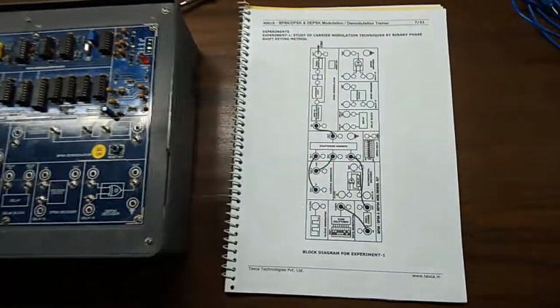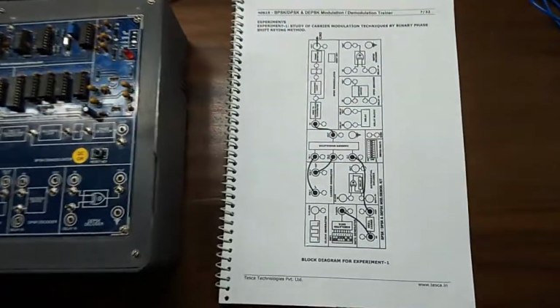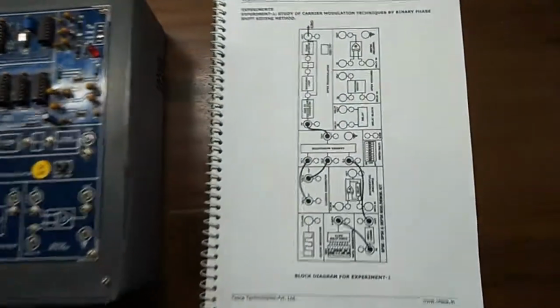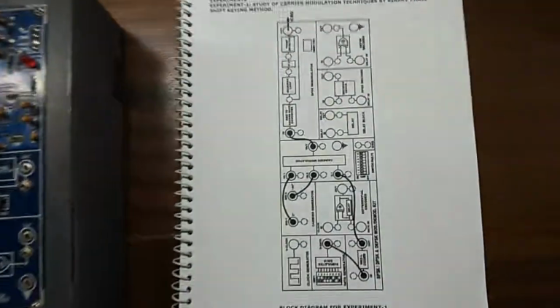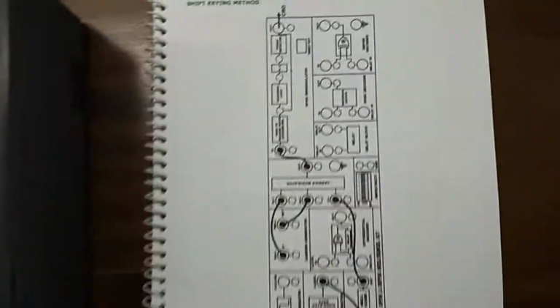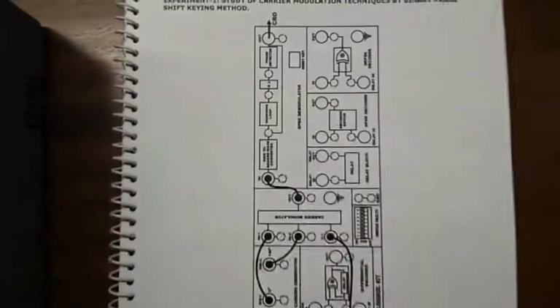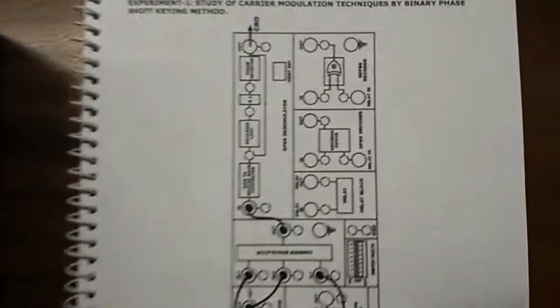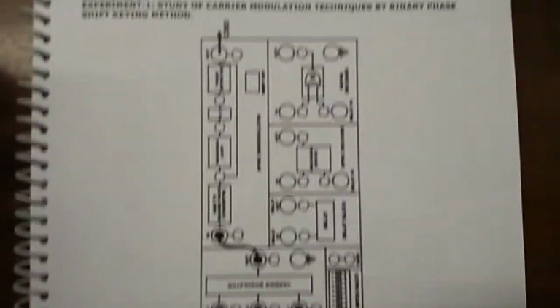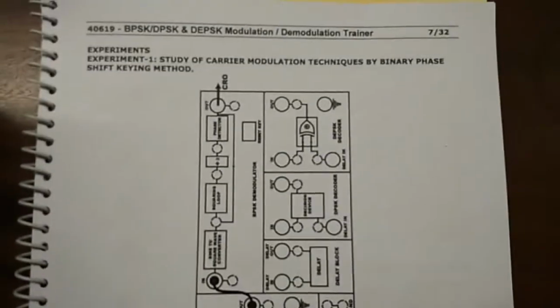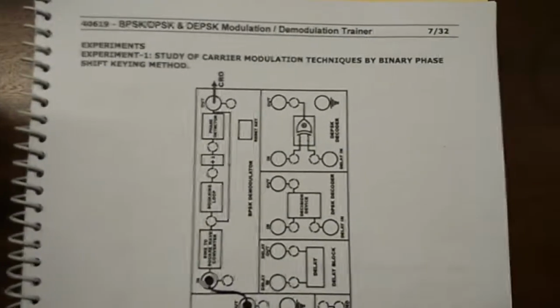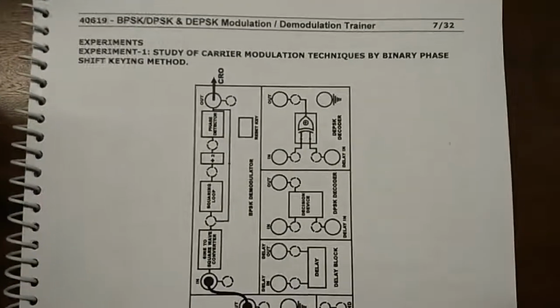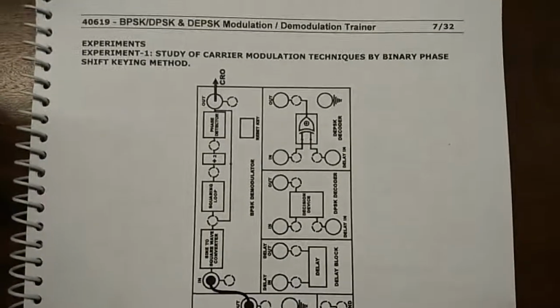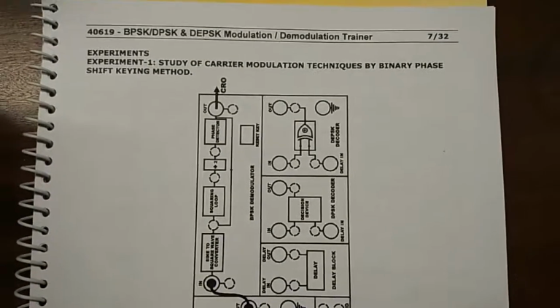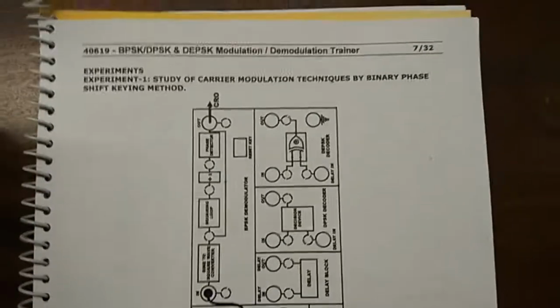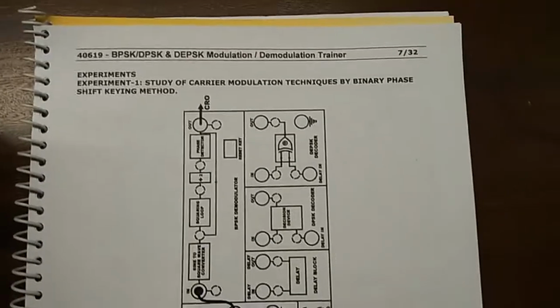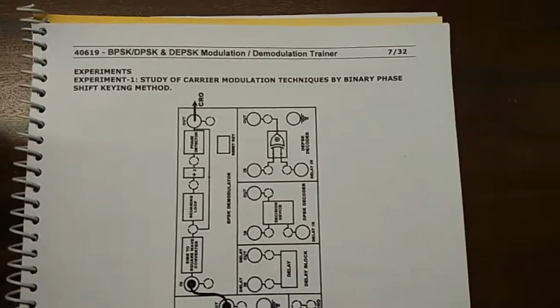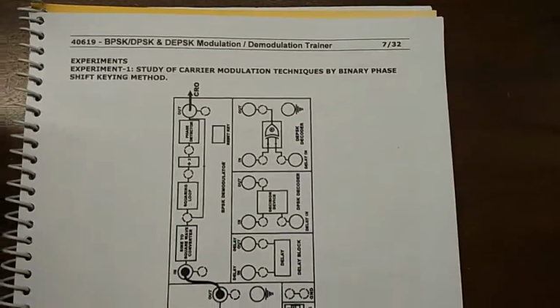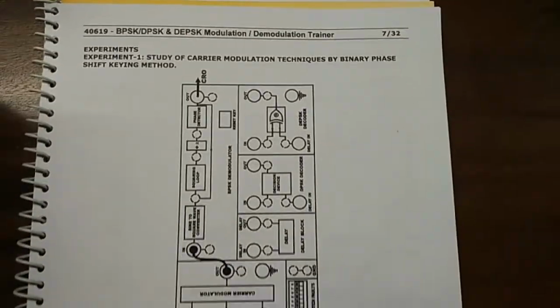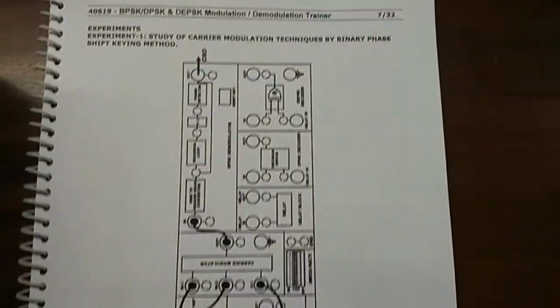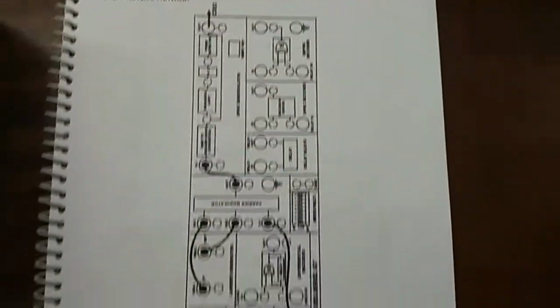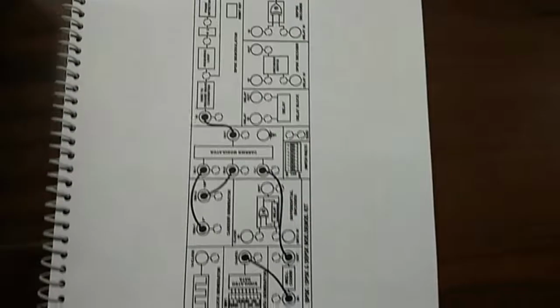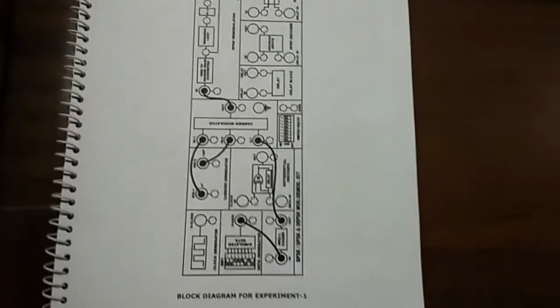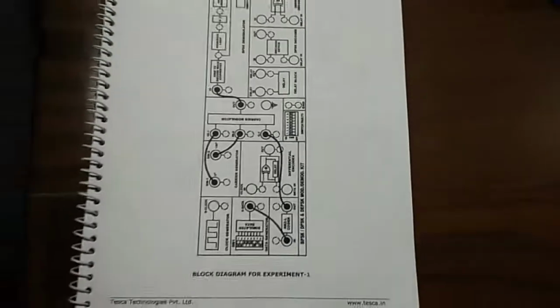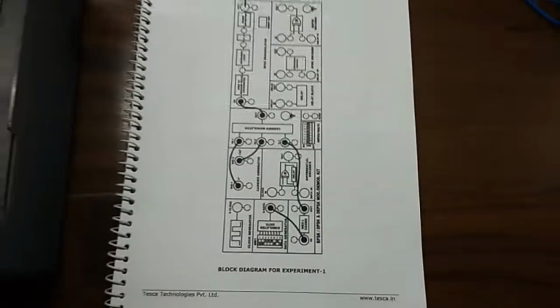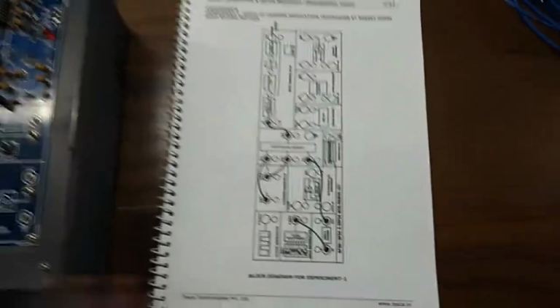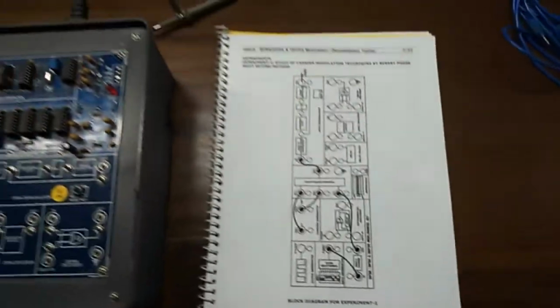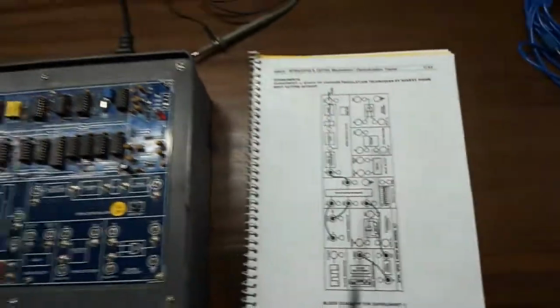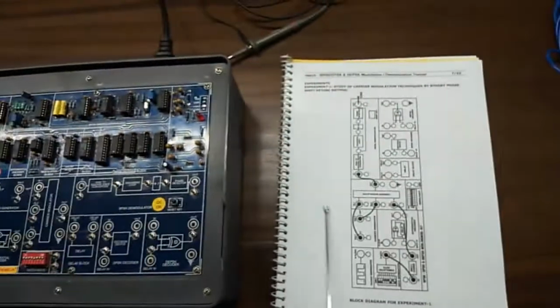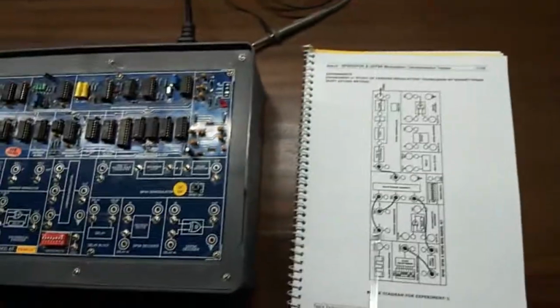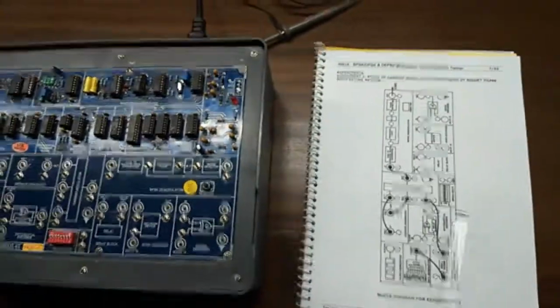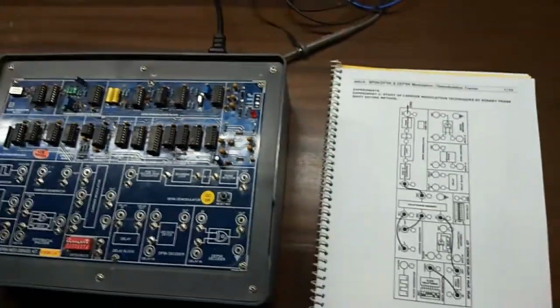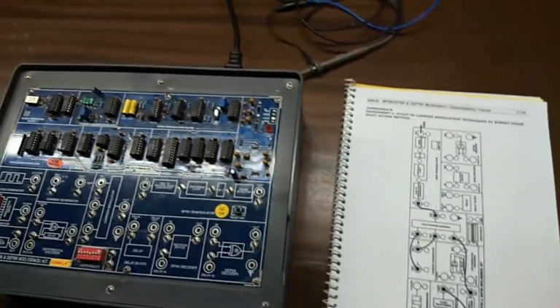Our first experiment is to study carrier modulation techniques by the binary phase shift keying method, that is the BPSK method. This is the connection that we are going to build.